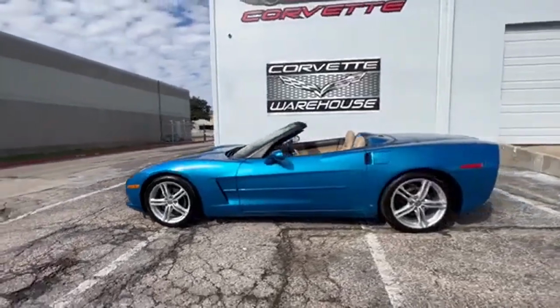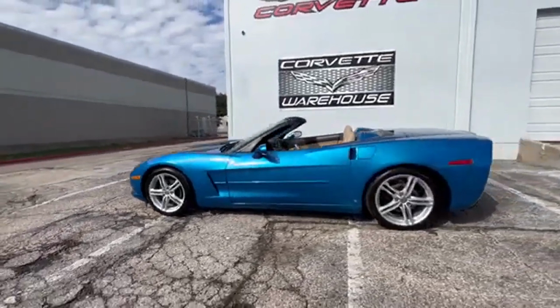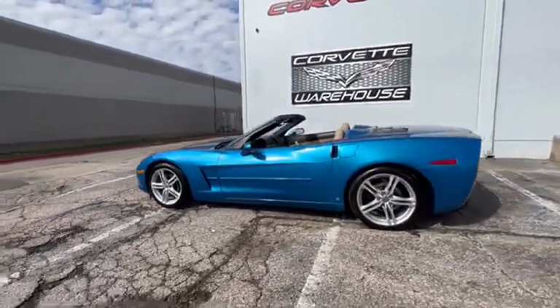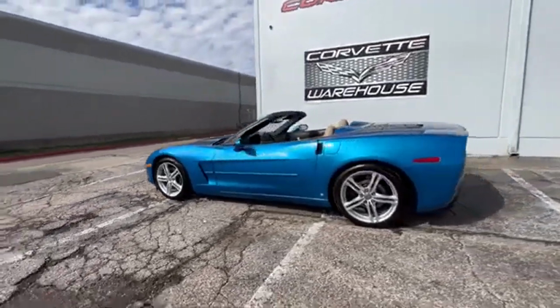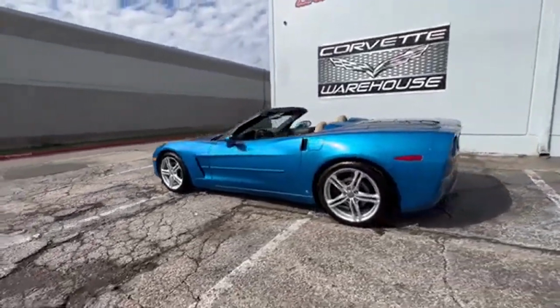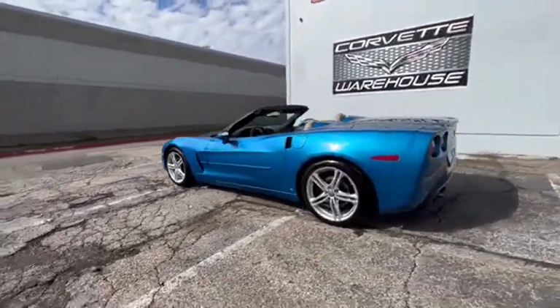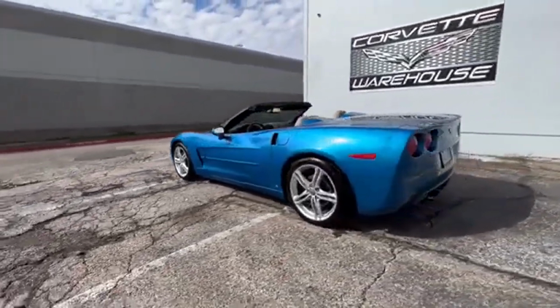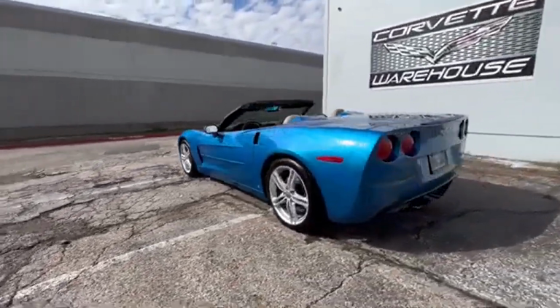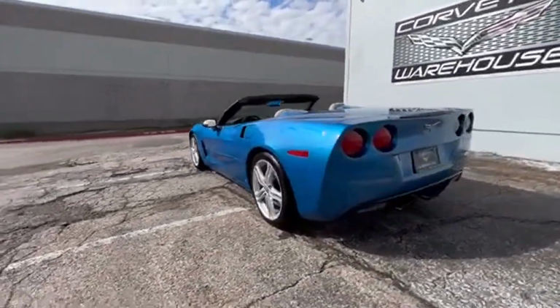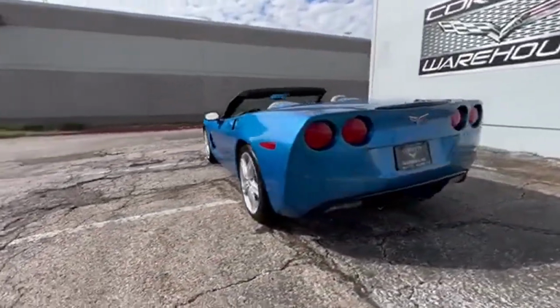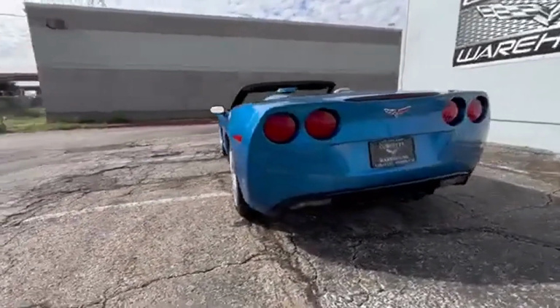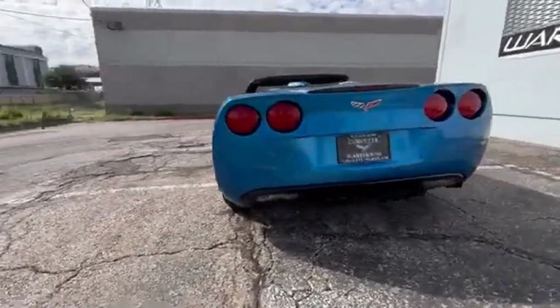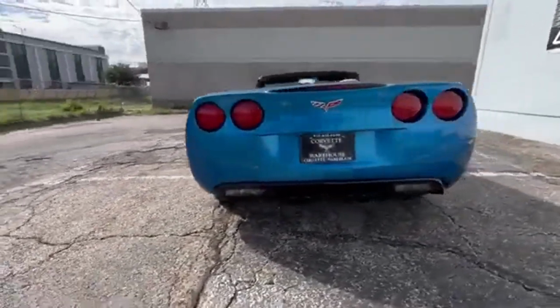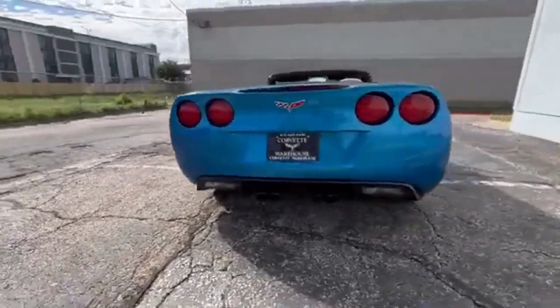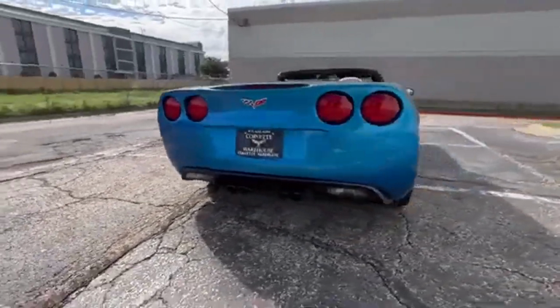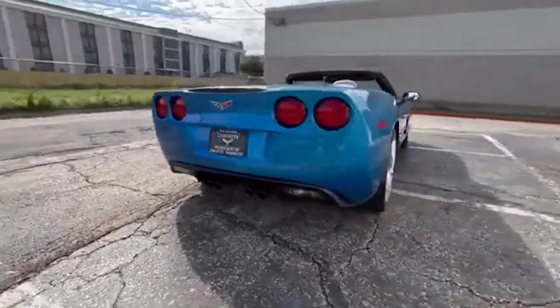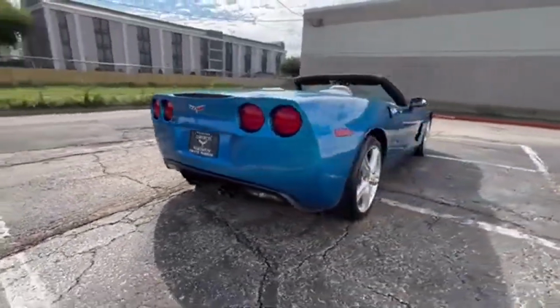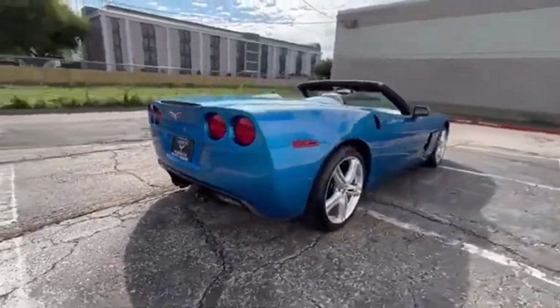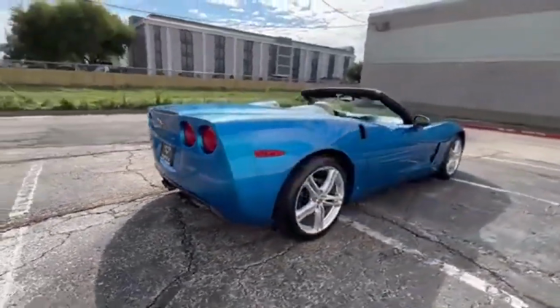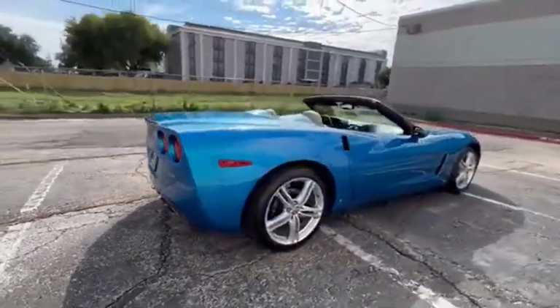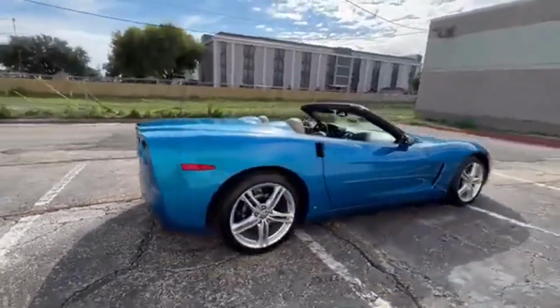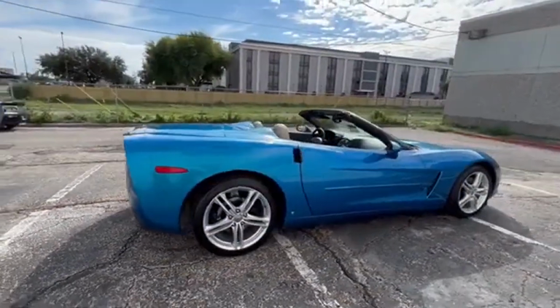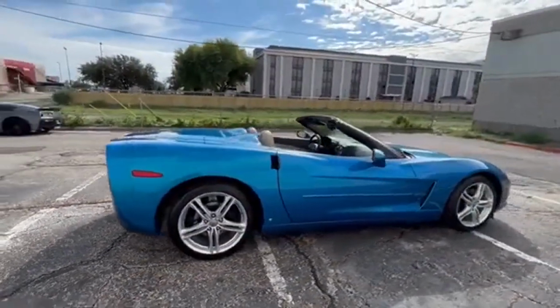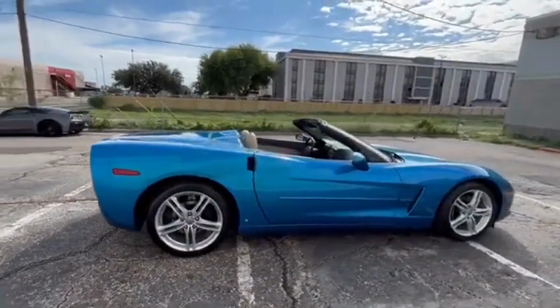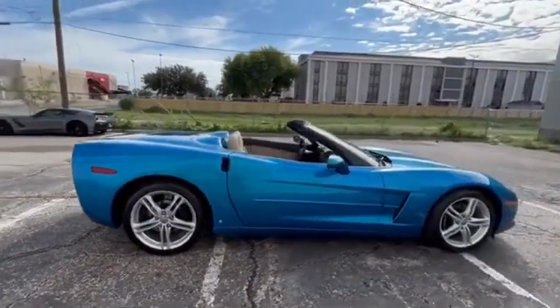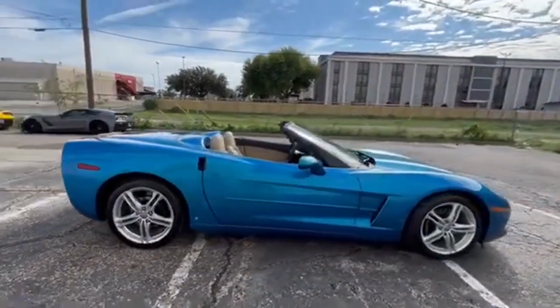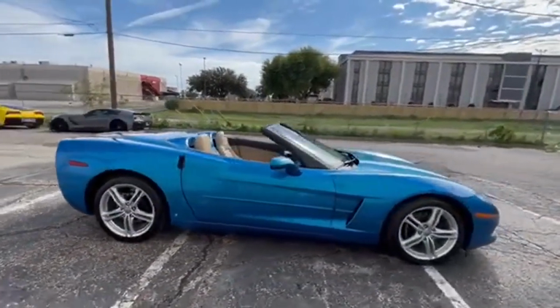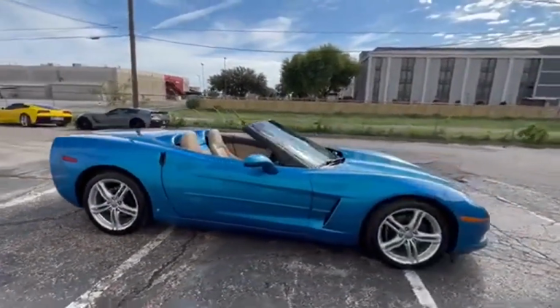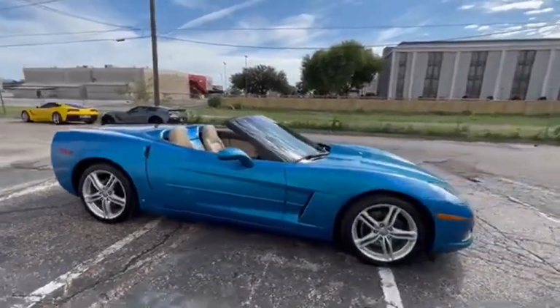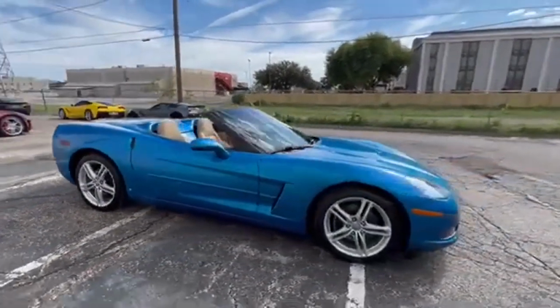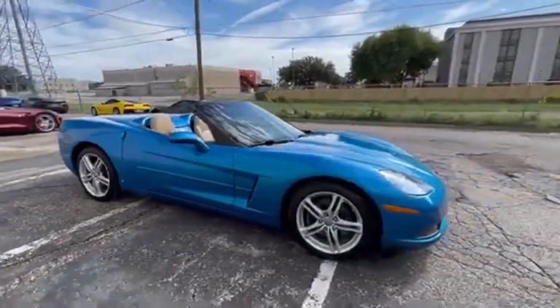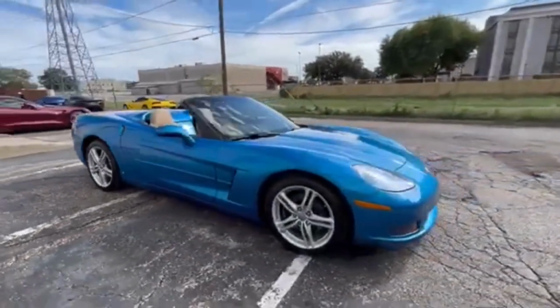With just 36,000 miles on the odometer, this Corvette is in excellent showroom condition and has been meticulously maintained. Financing is available and all trades are welcome.